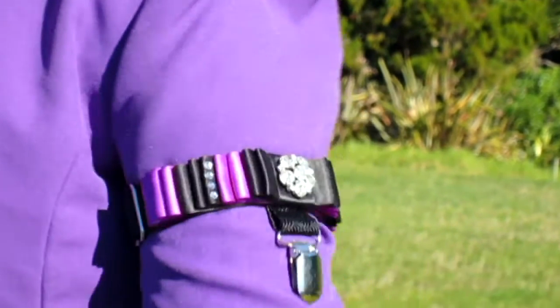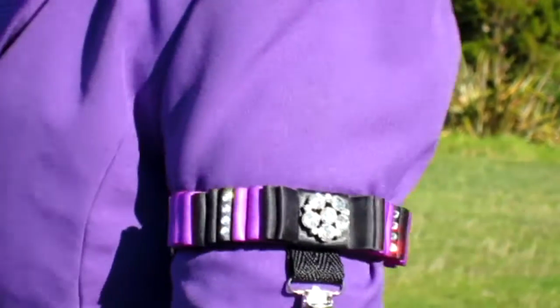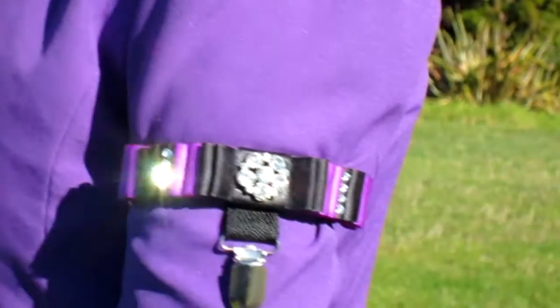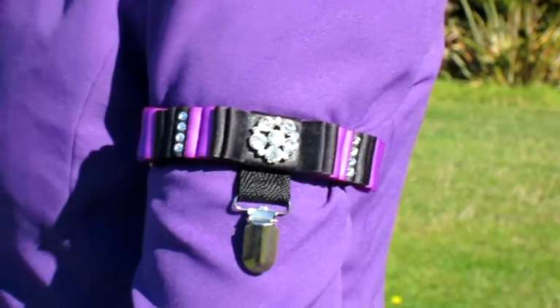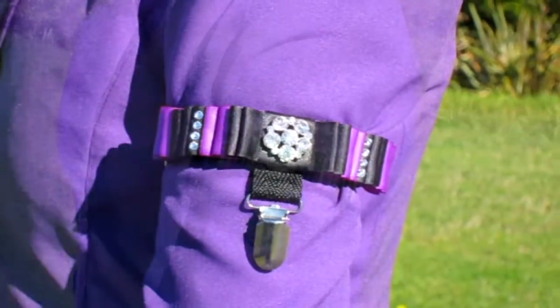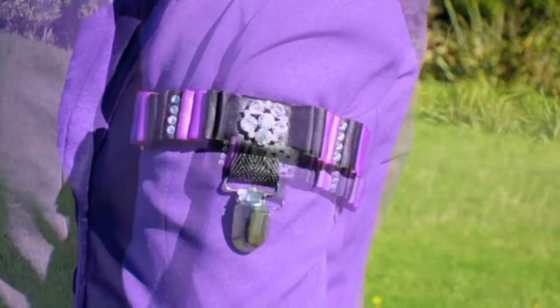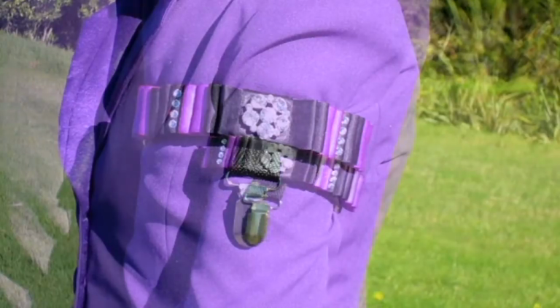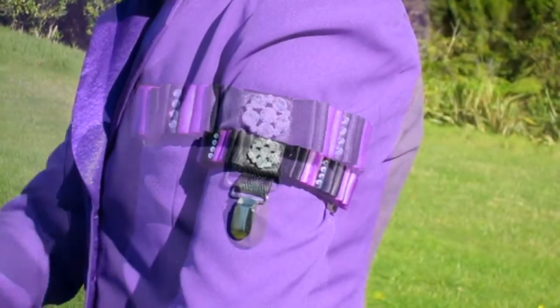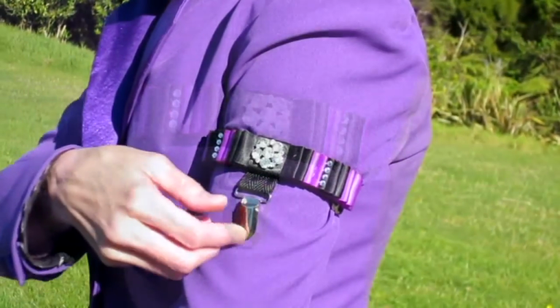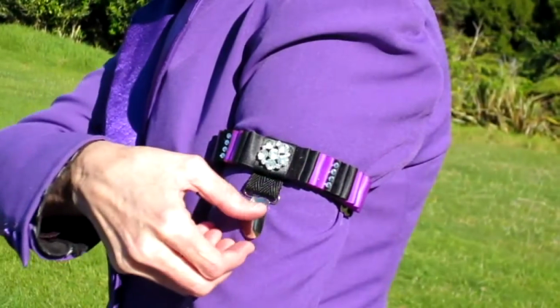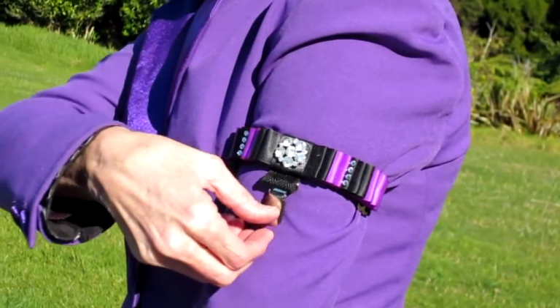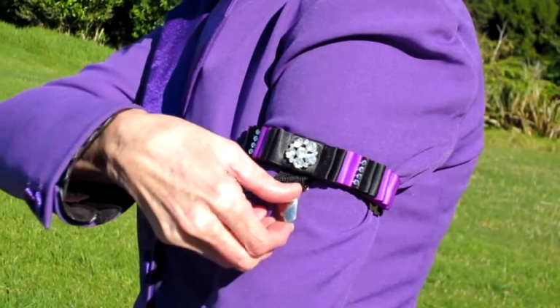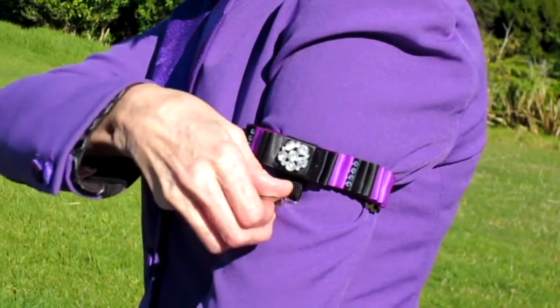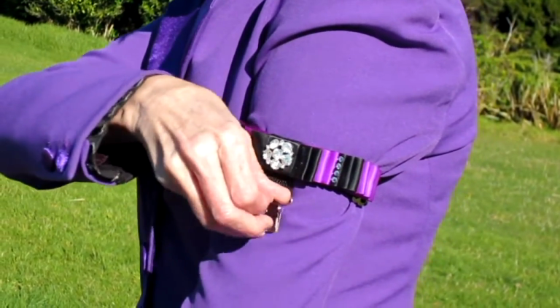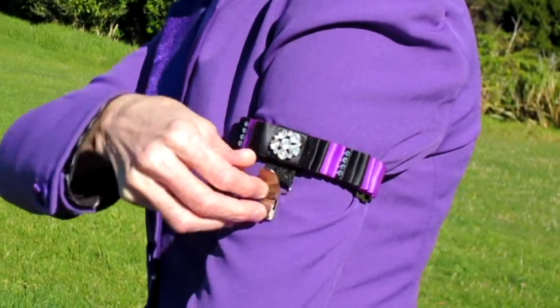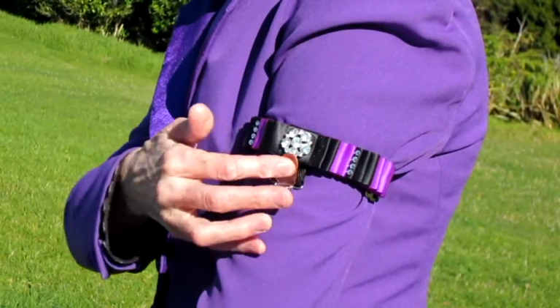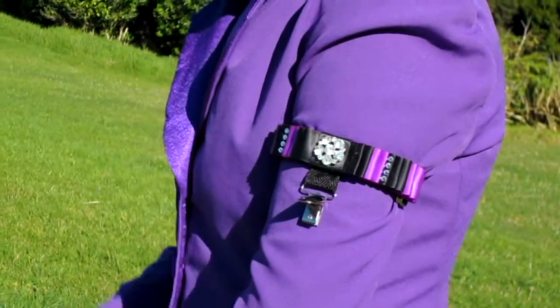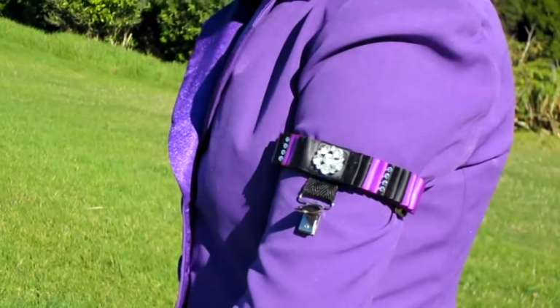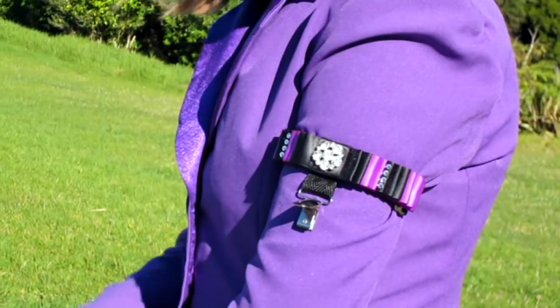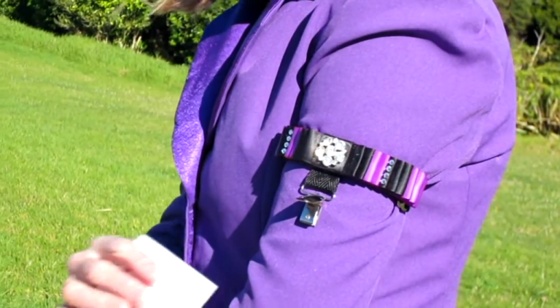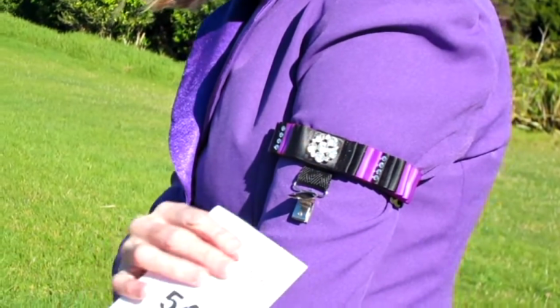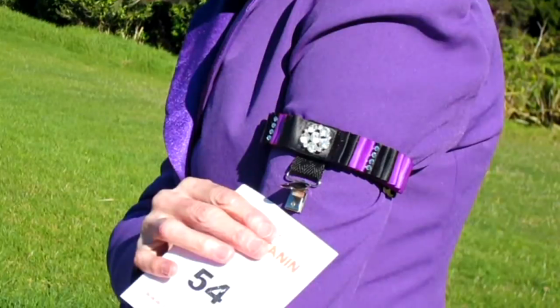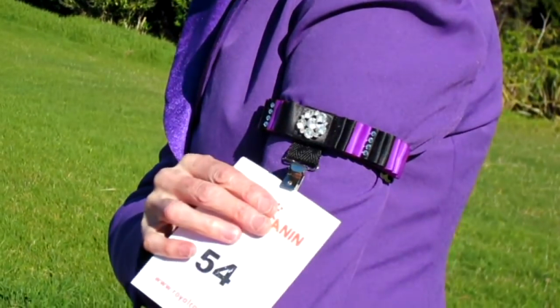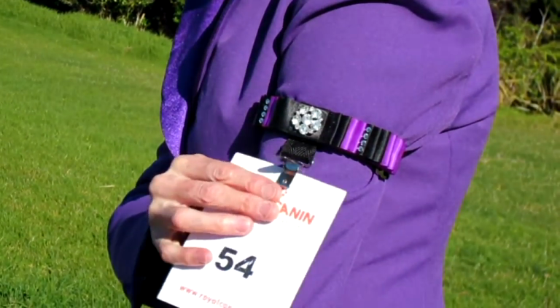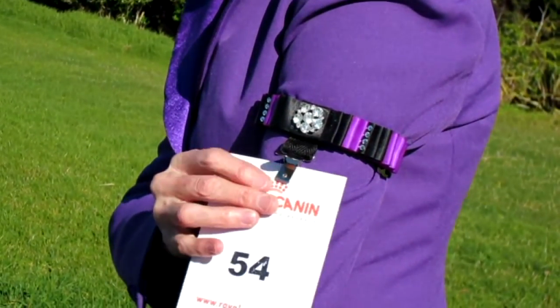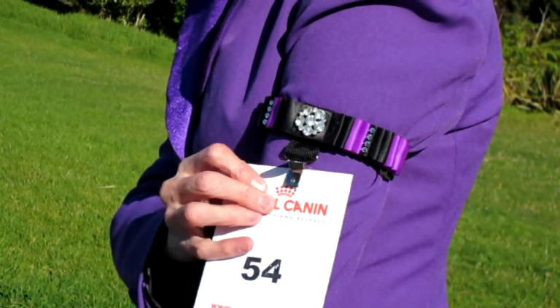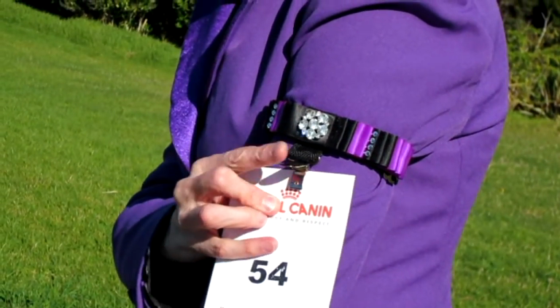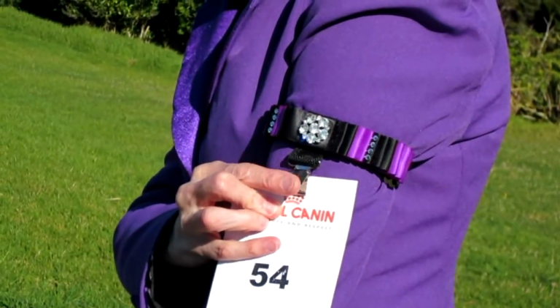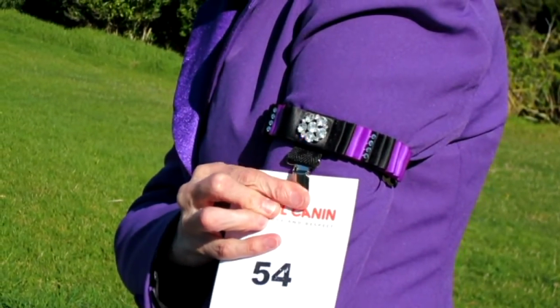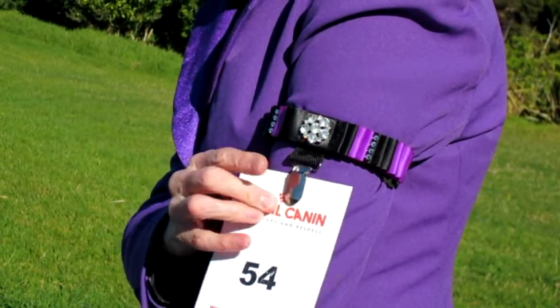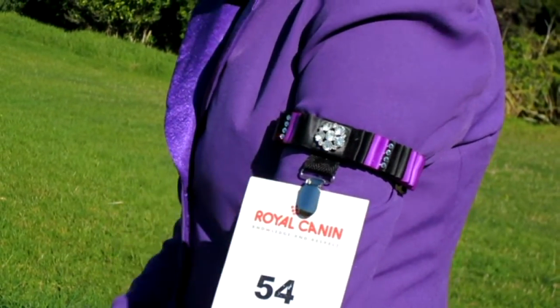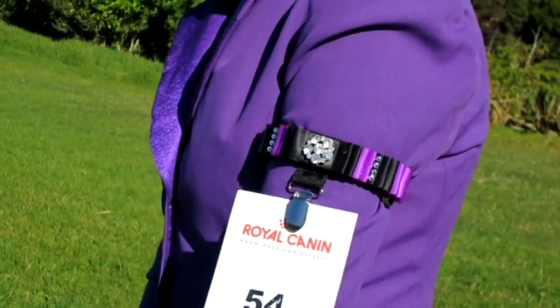The suspender clip mechanism makes it easy to change number cards in a hurry. Simply flip open with one hand, insert the card between the jaws, and push the top part back down to secure.